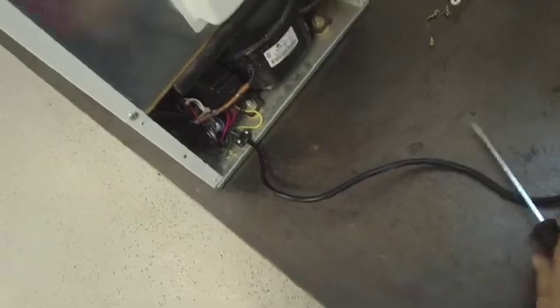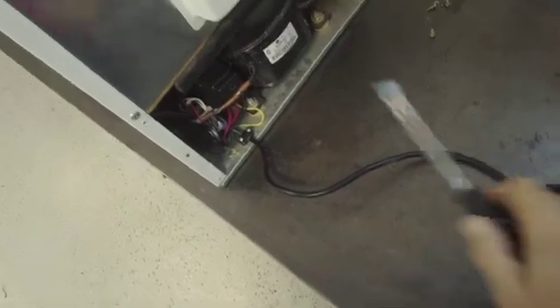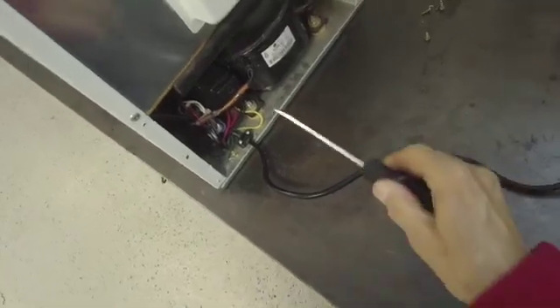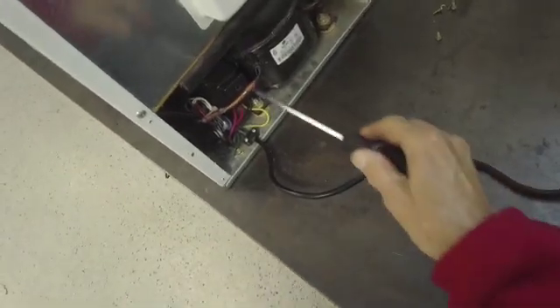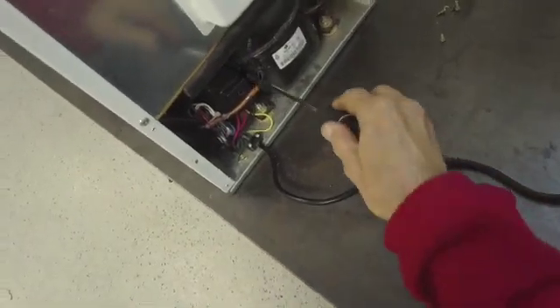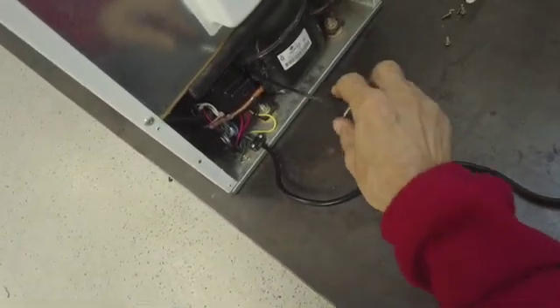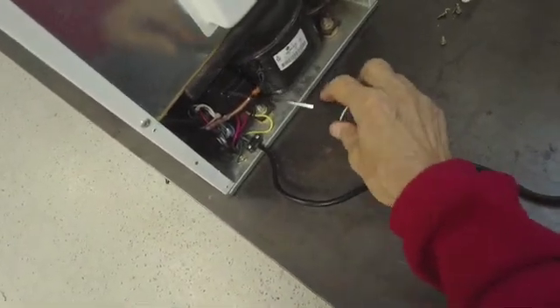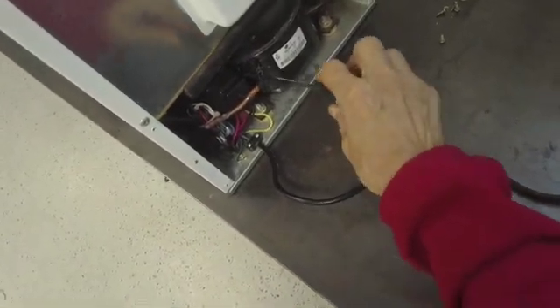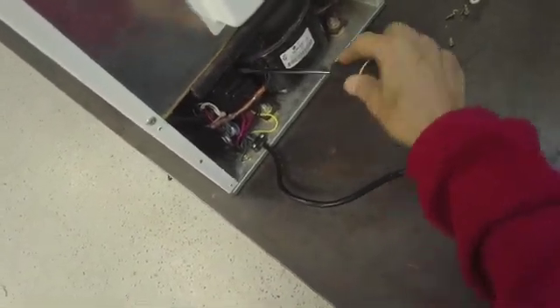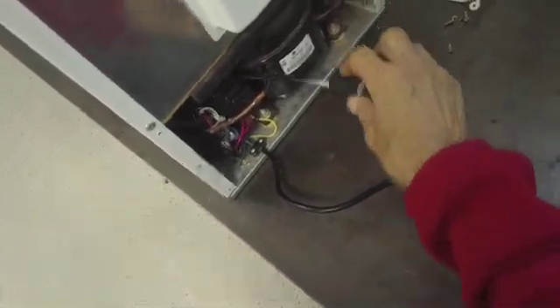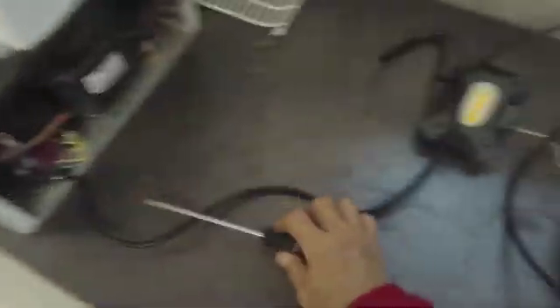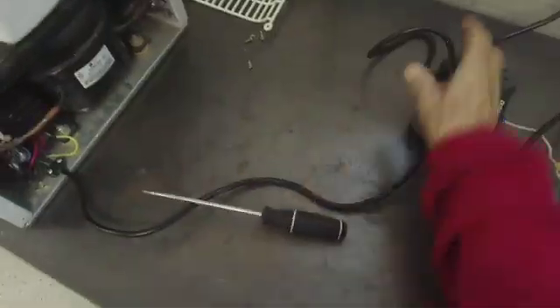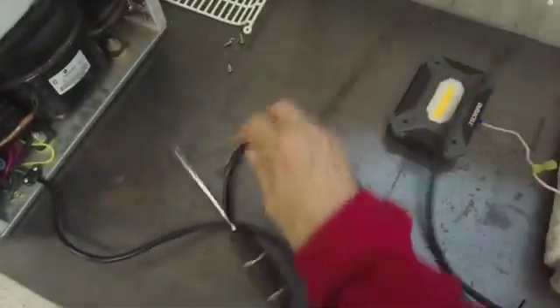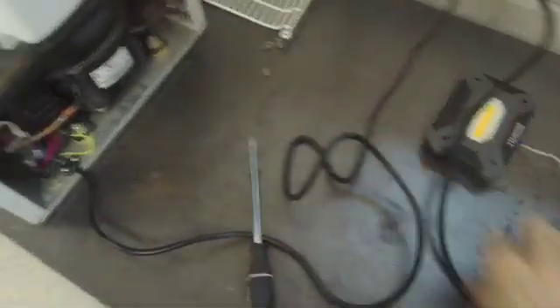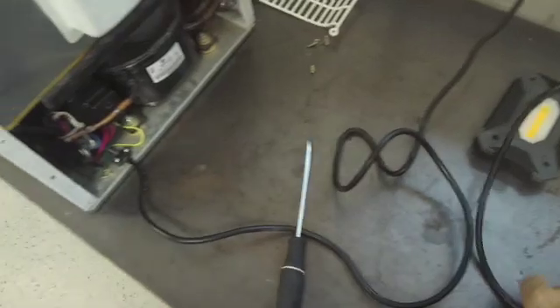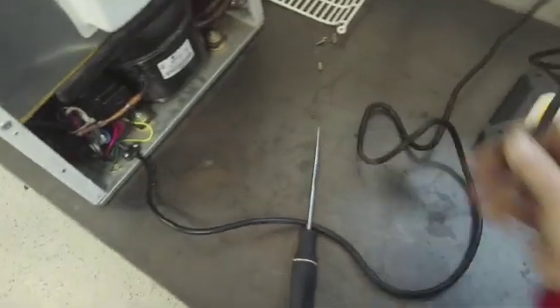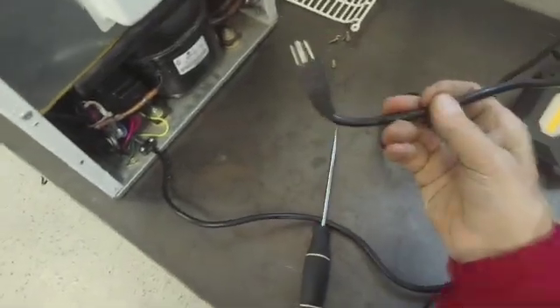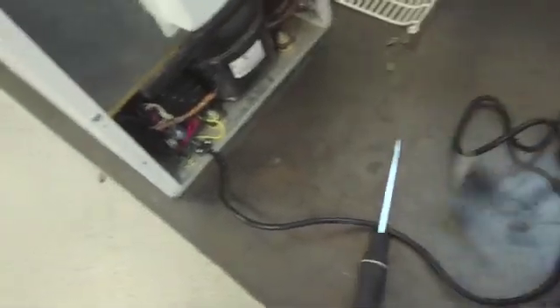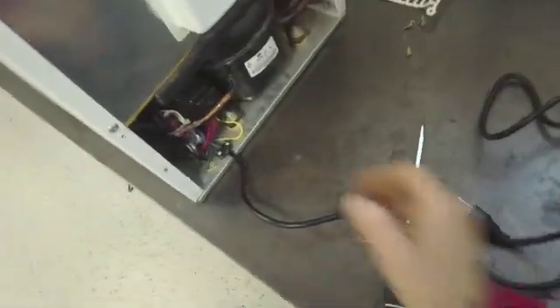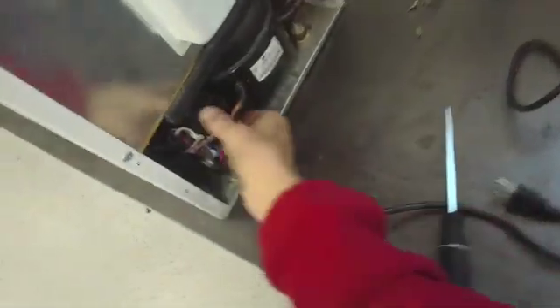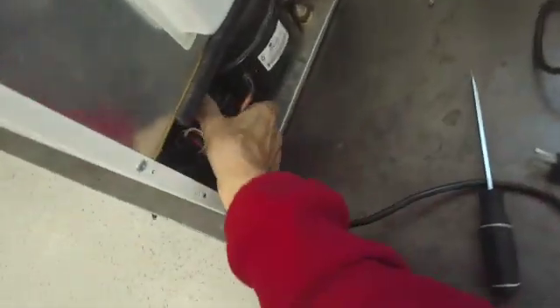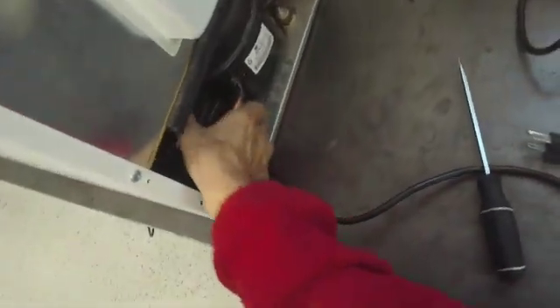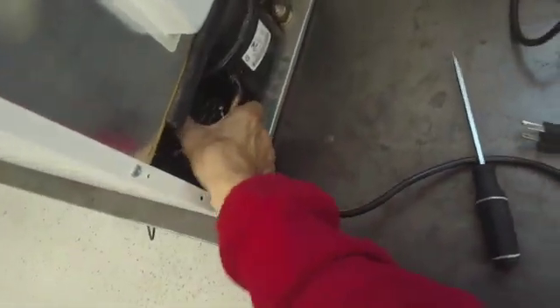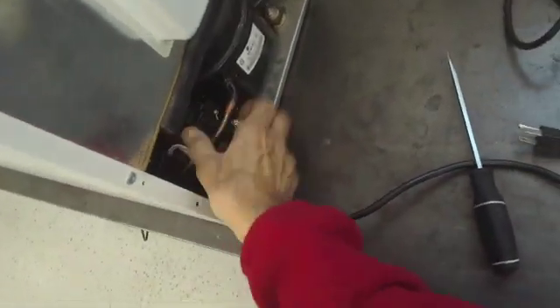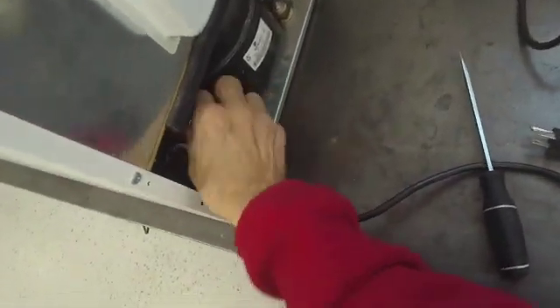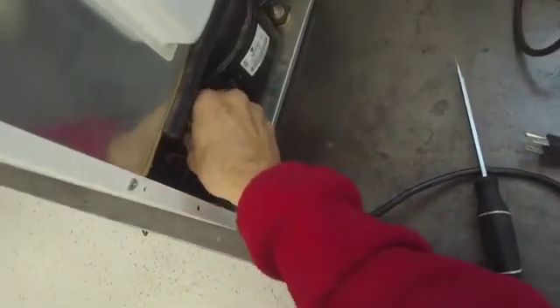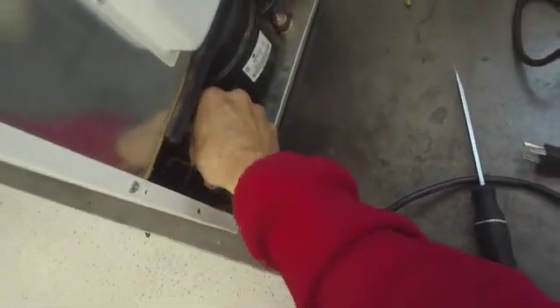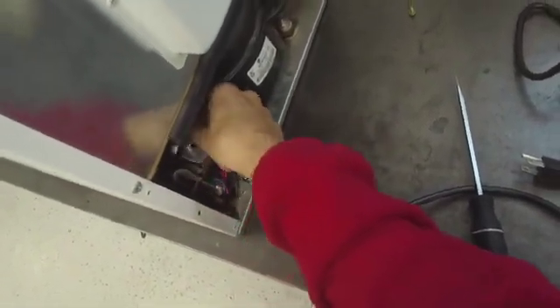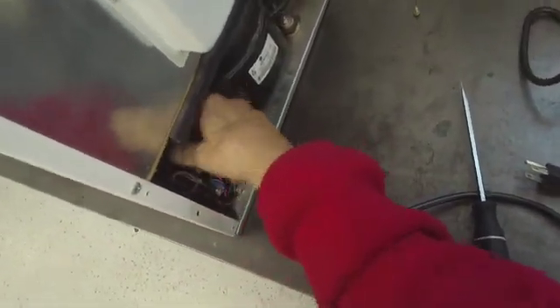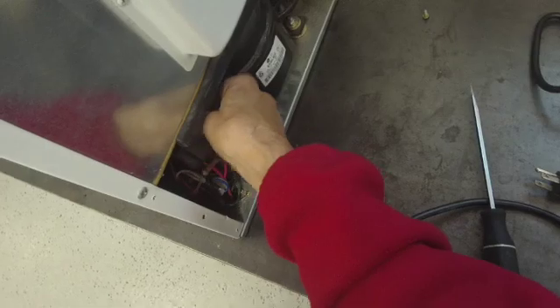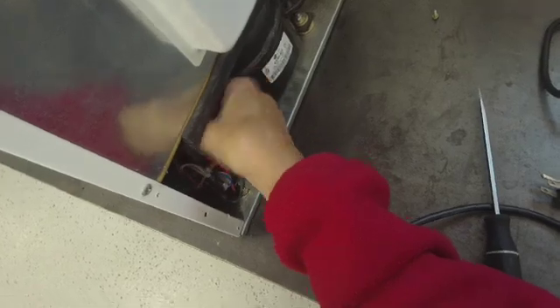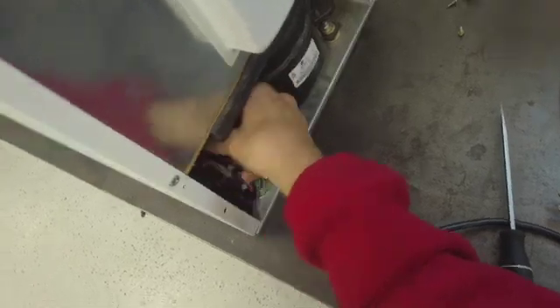First thing you want to do is remove the cover that exposes — but first of all make sure the plug is out — then remove the cover and expose the start relay.